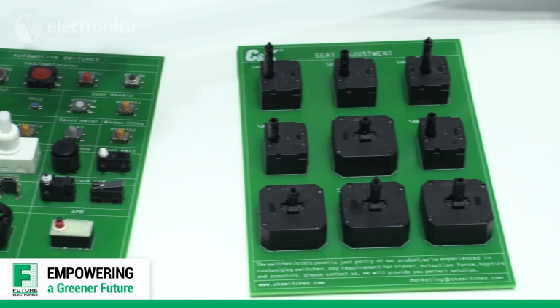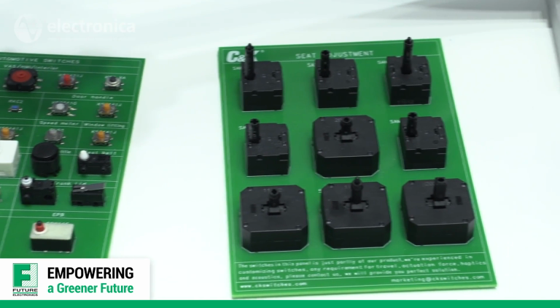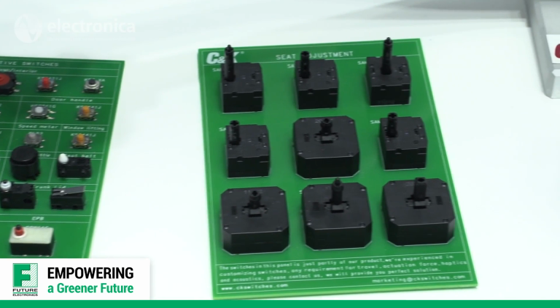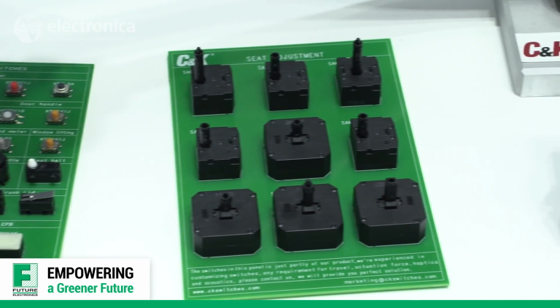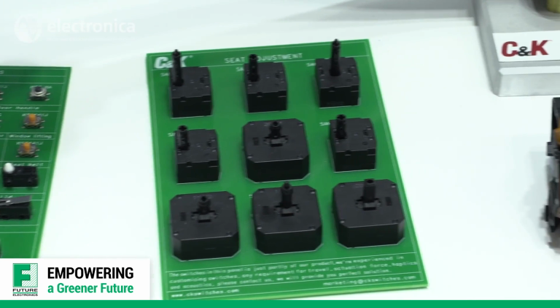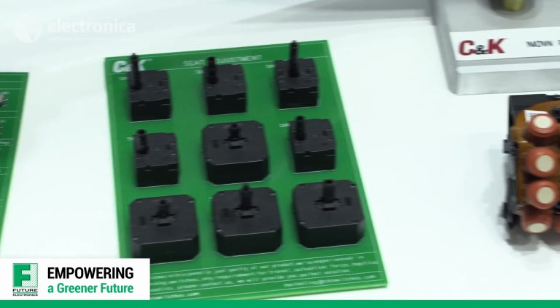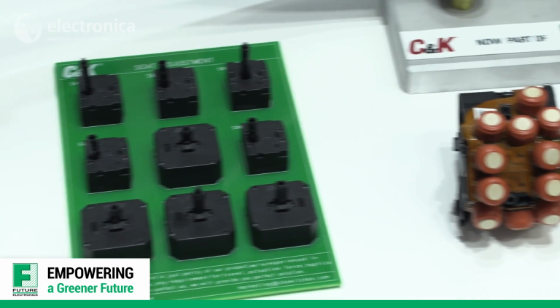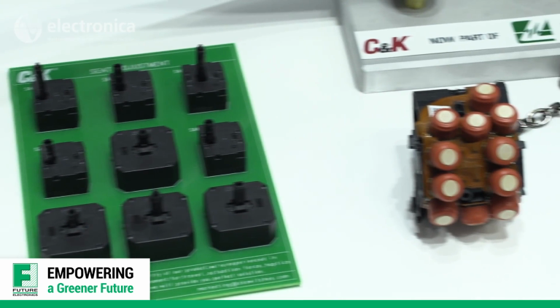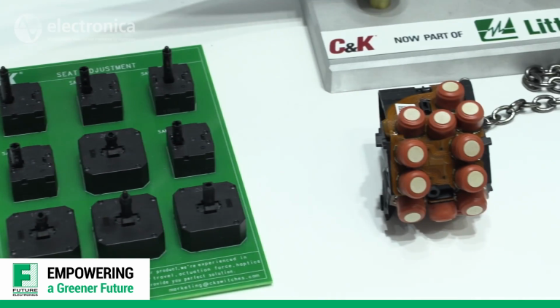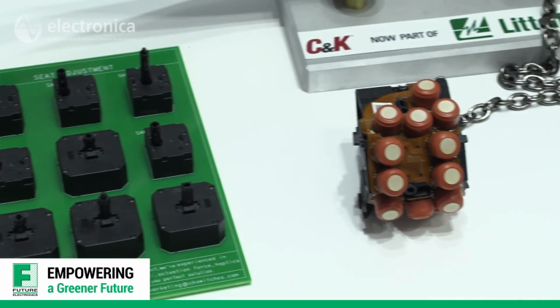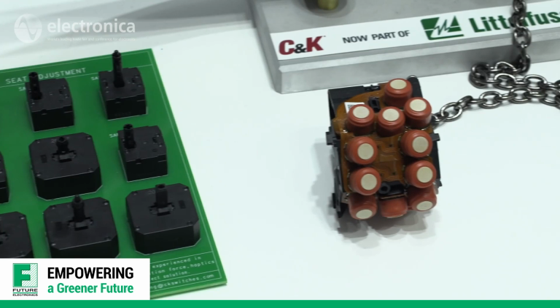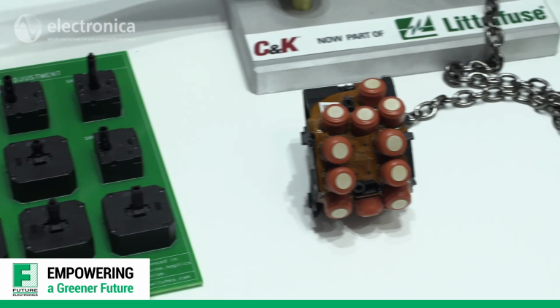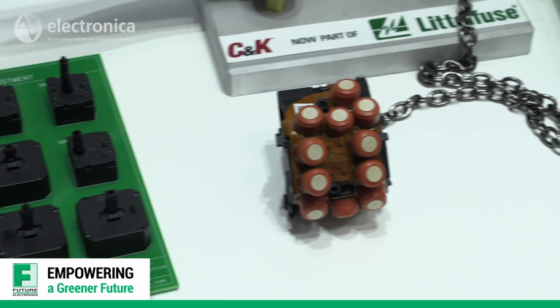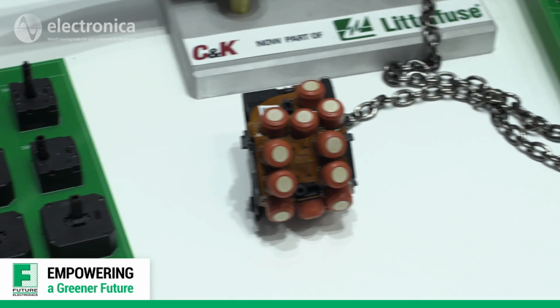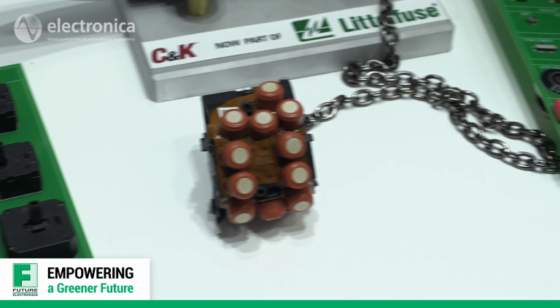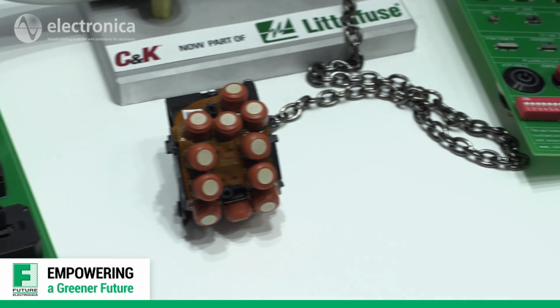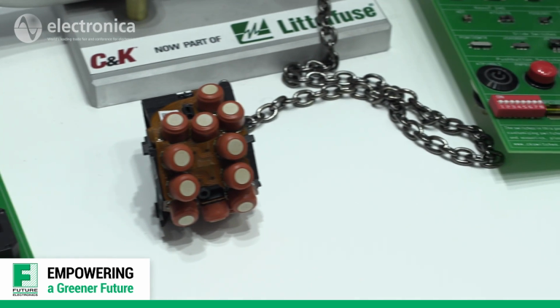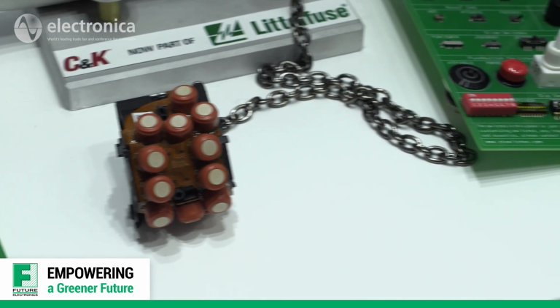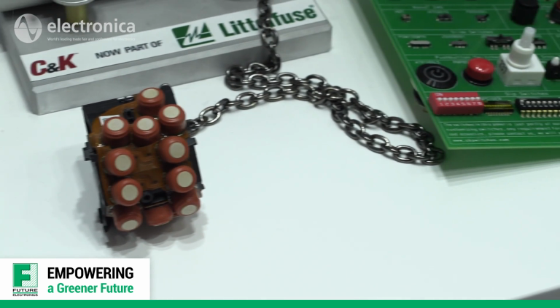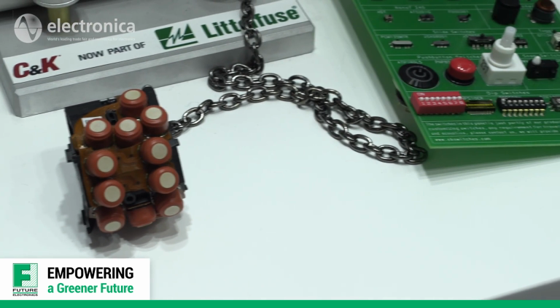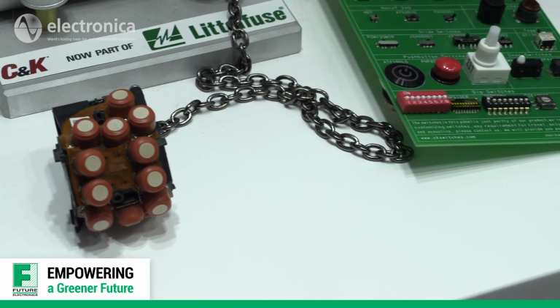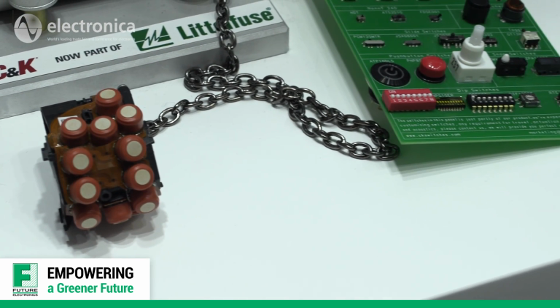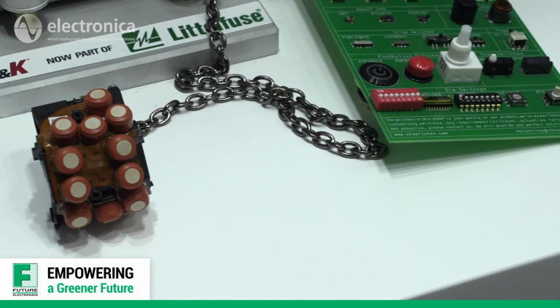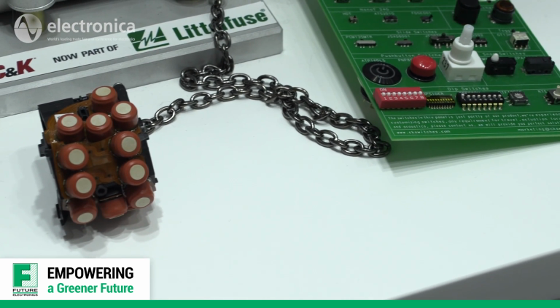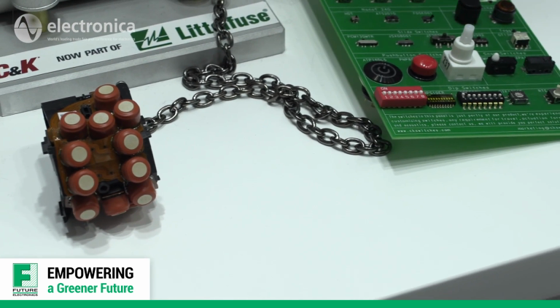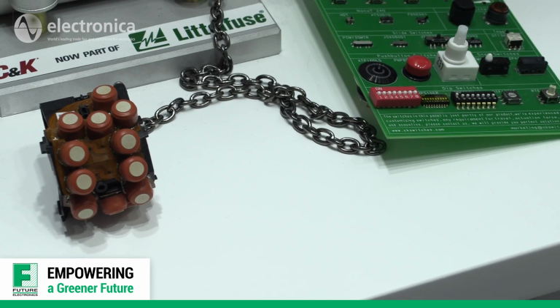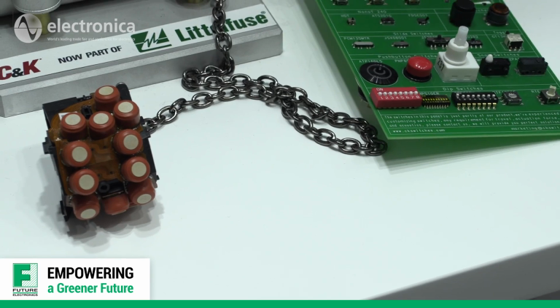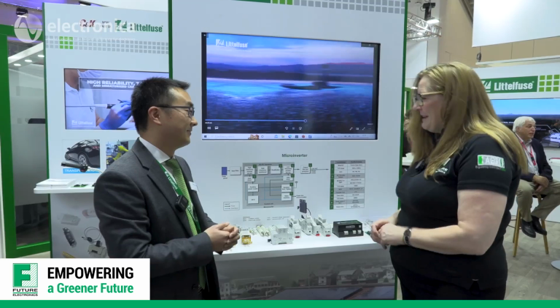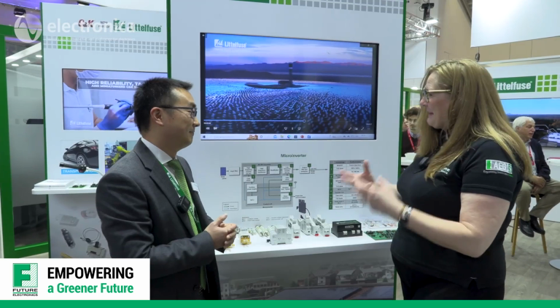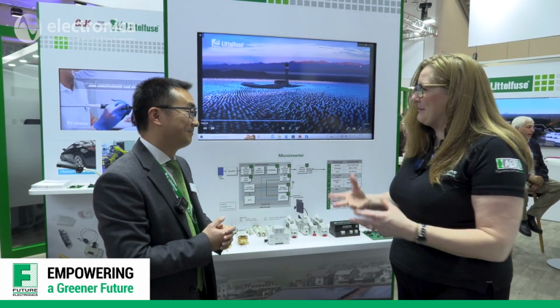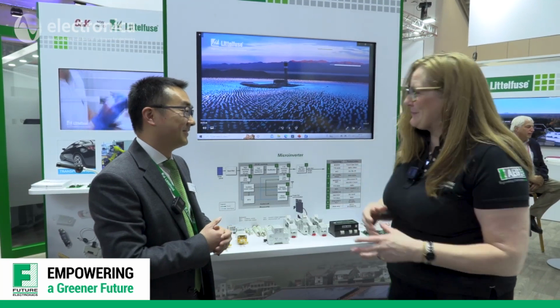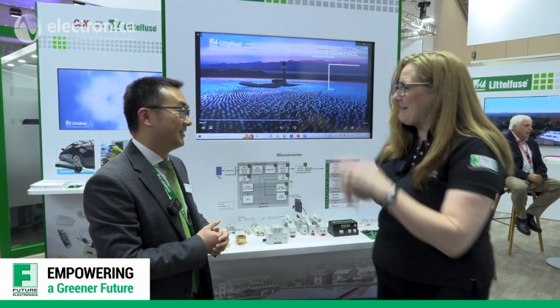CNK also provides interconnect solutions. As you can see, those are connectors for aerospace applications.